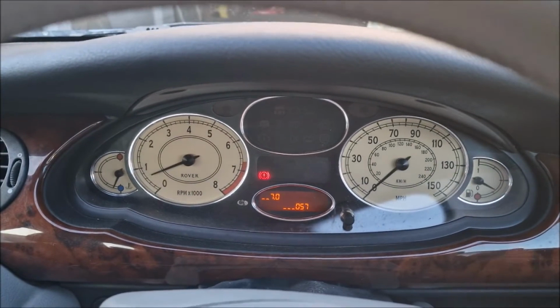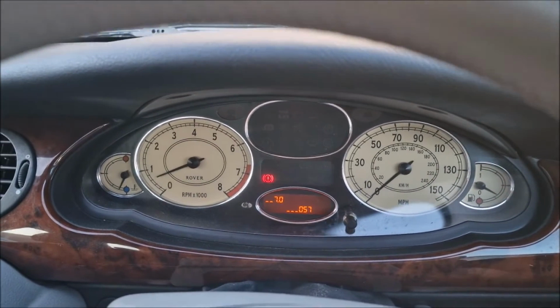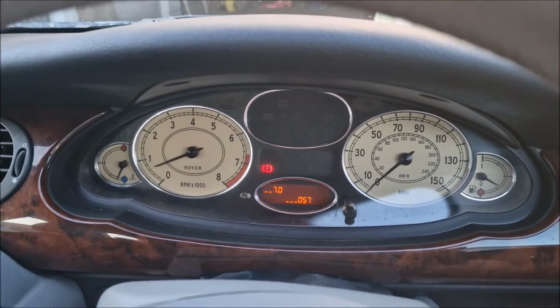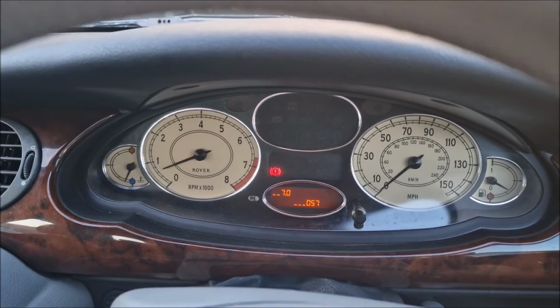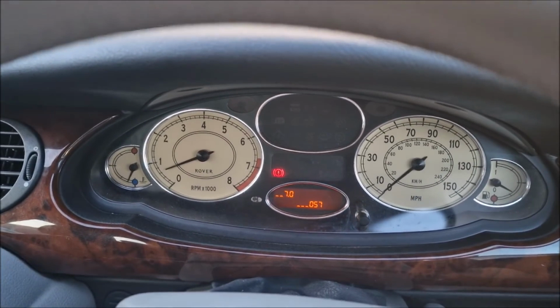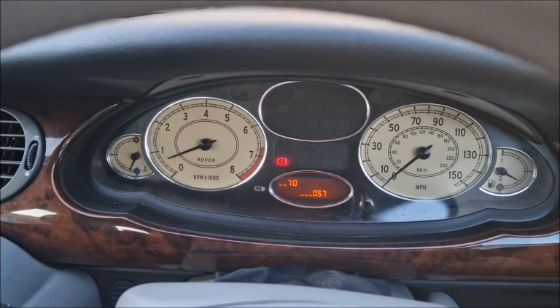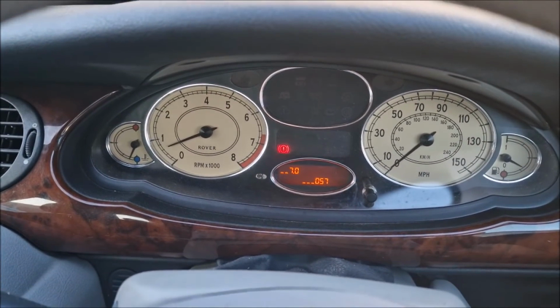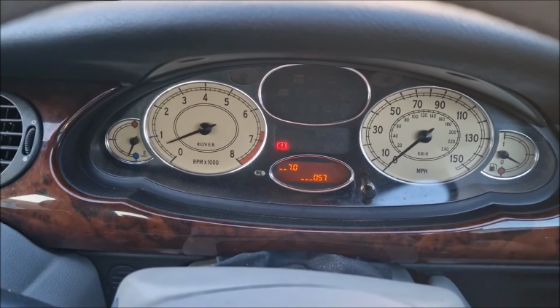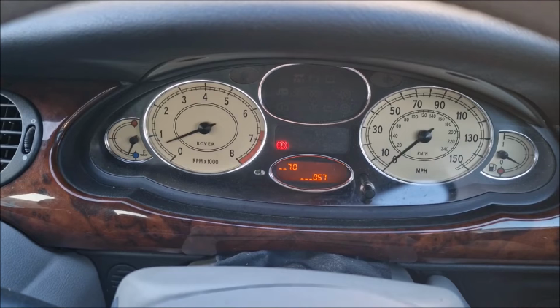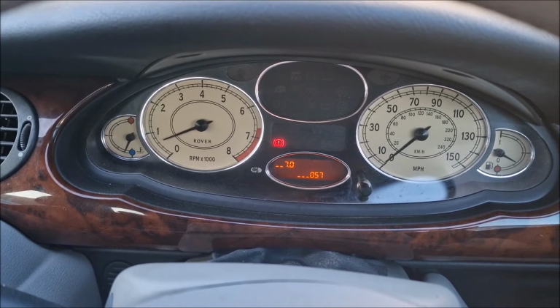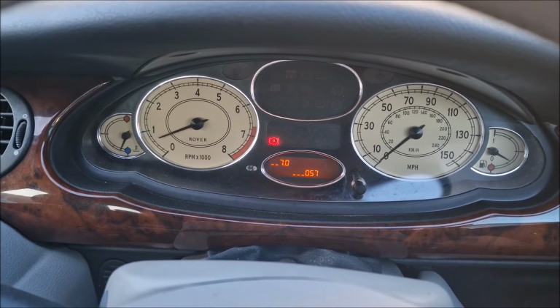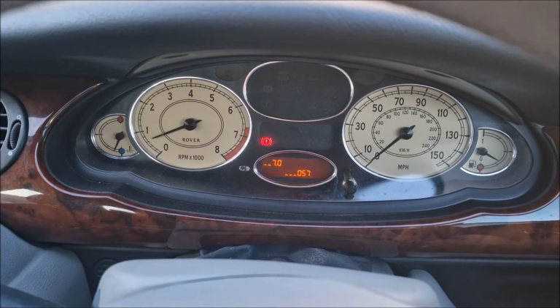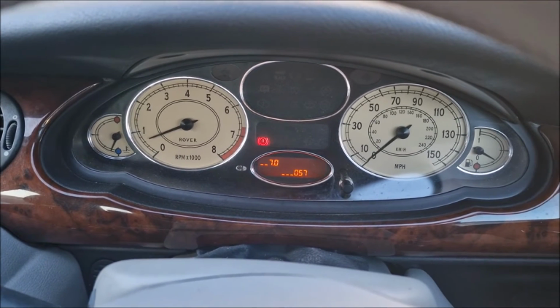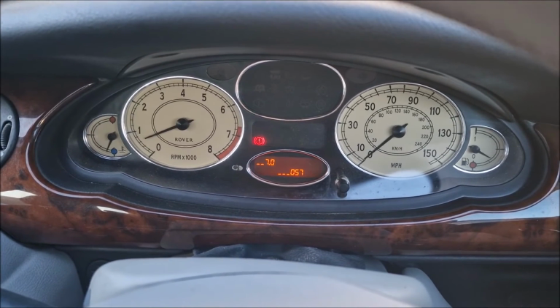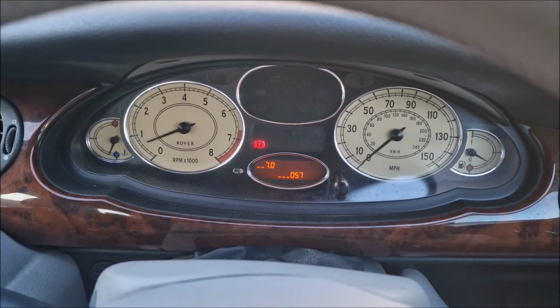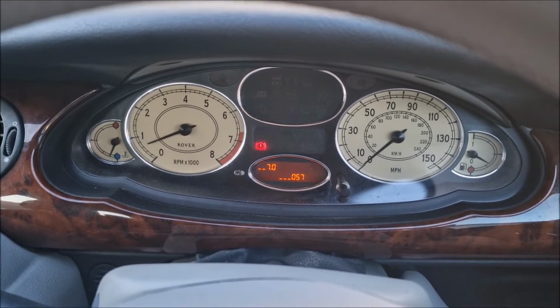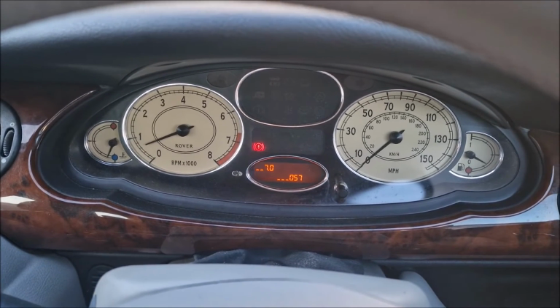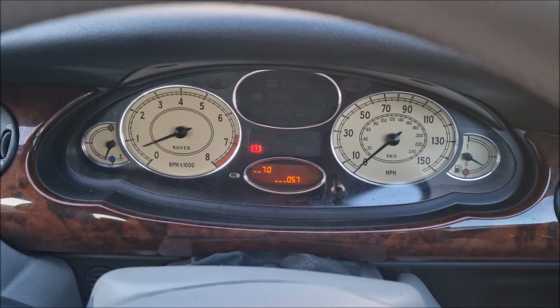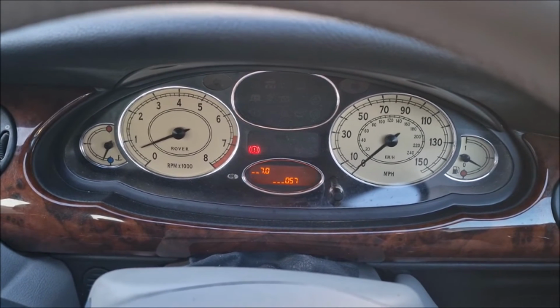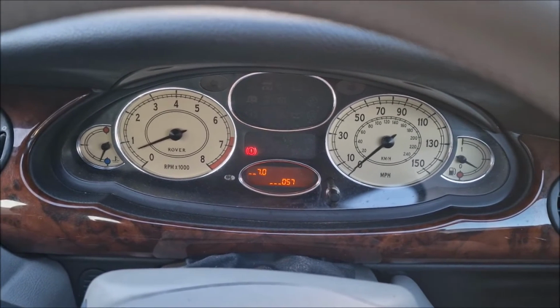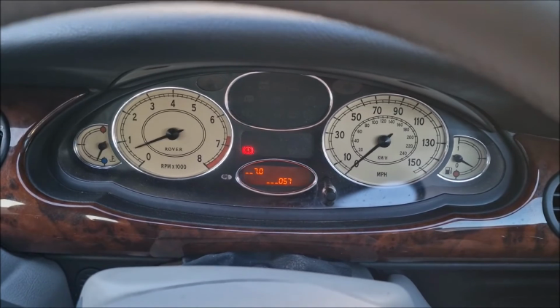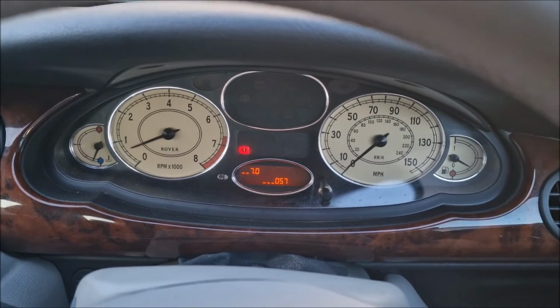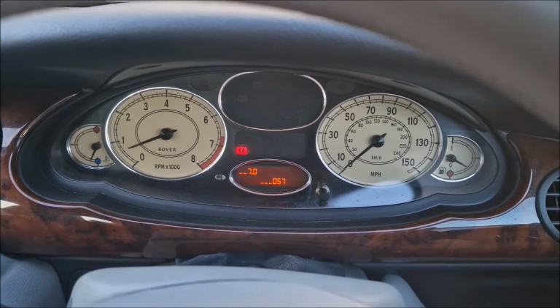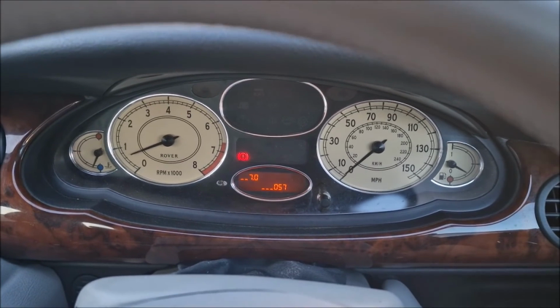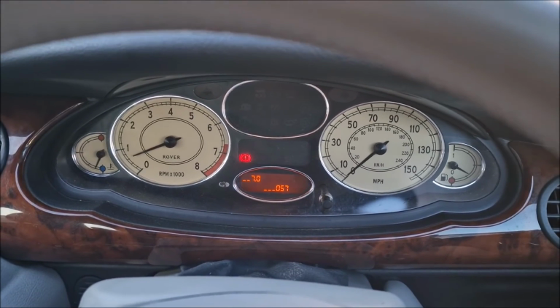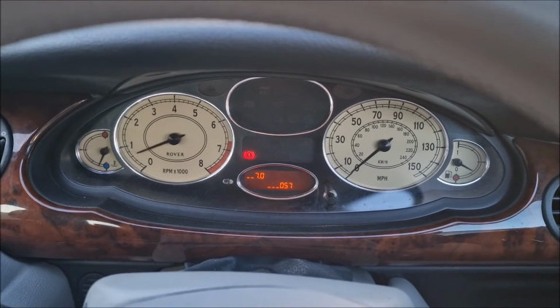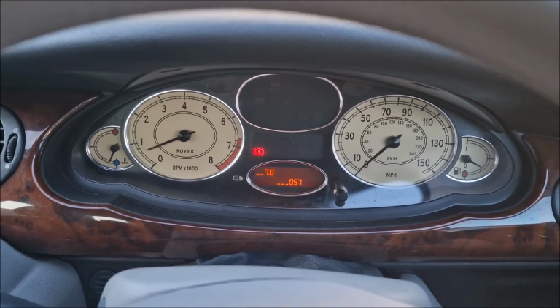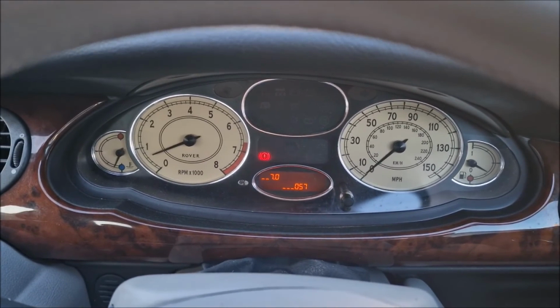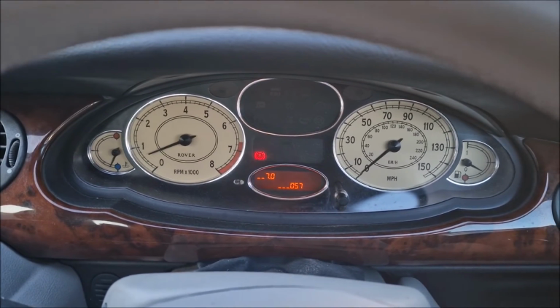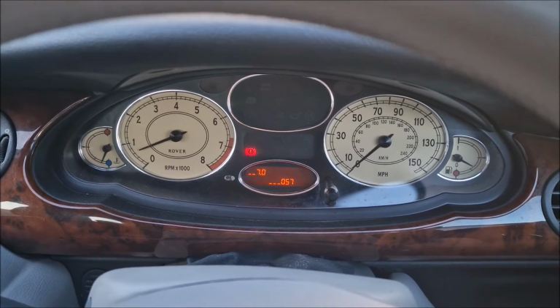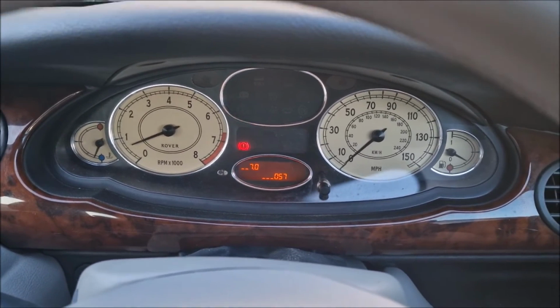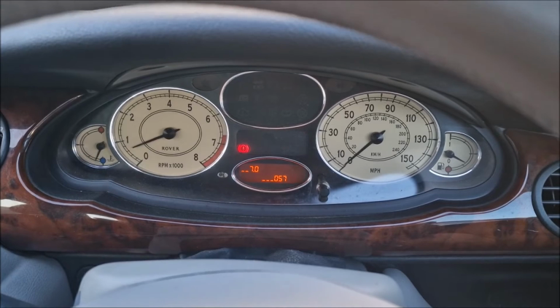Very useful for checking if your thermostat is opening. I've got an 82 degree thermostat in here at the moment, and it's also good for checking the current running temperature when you're out and about if you've got some diagnostic work to do.